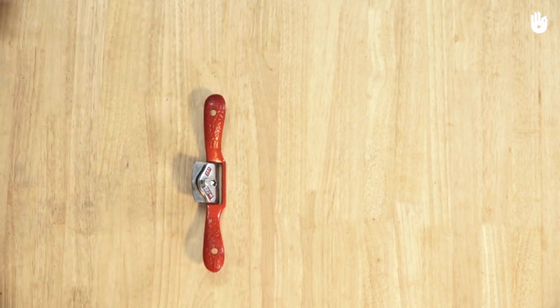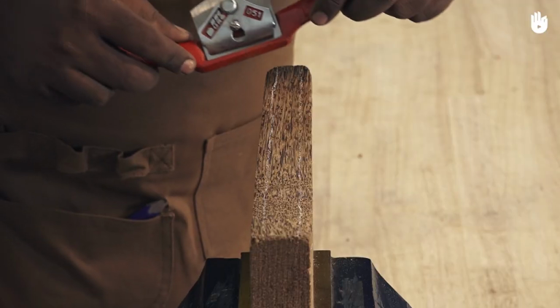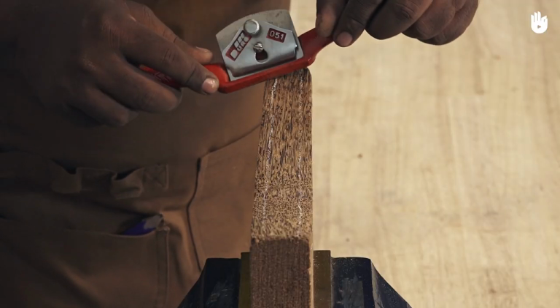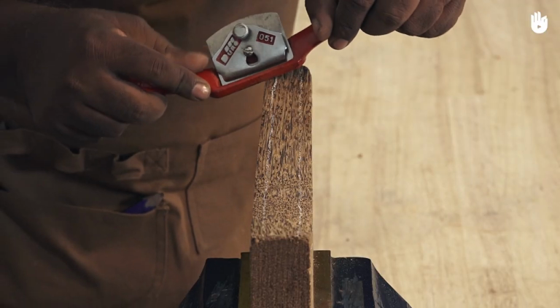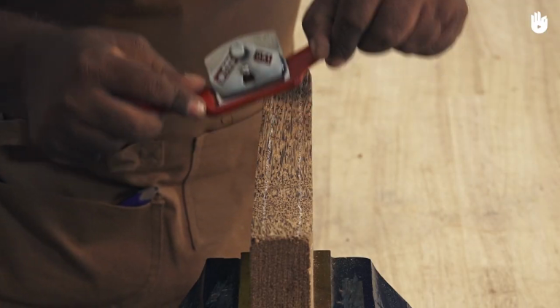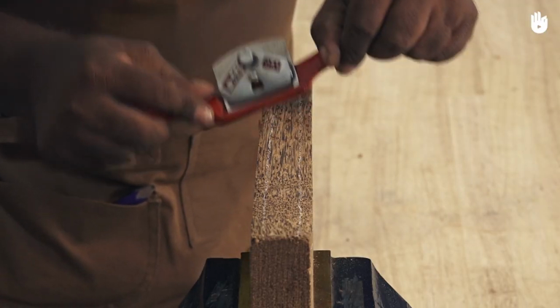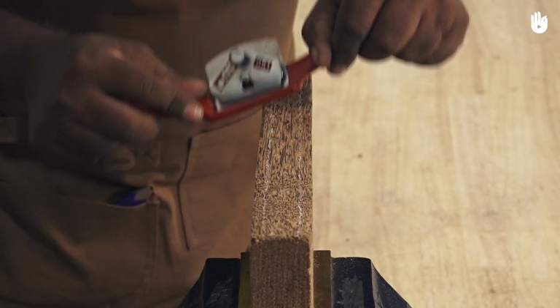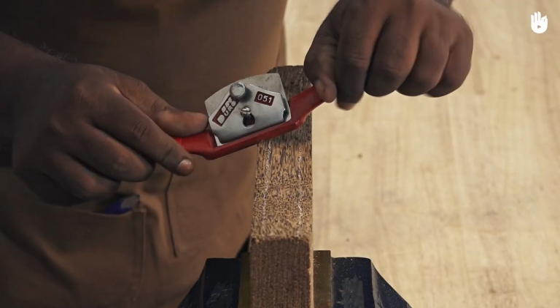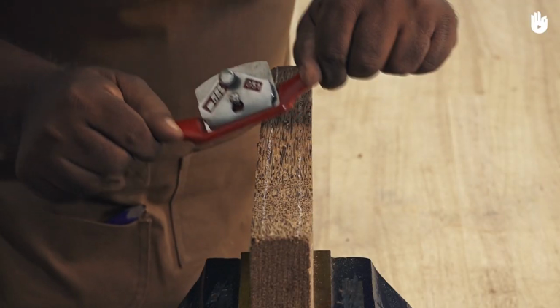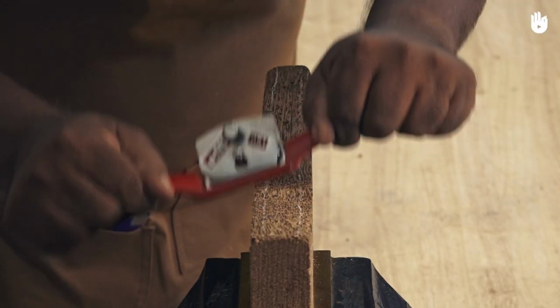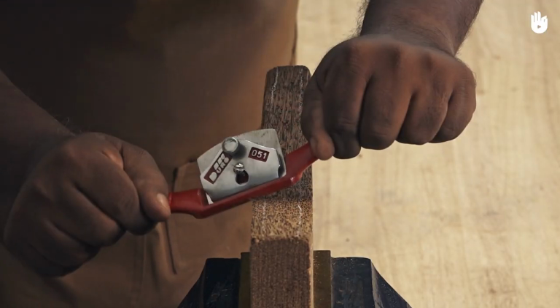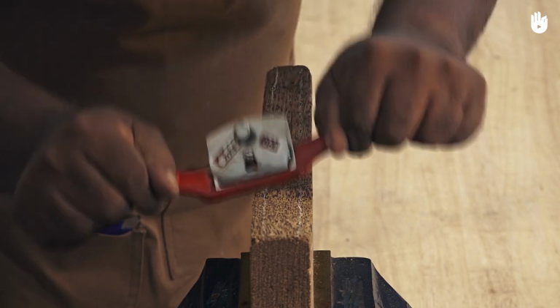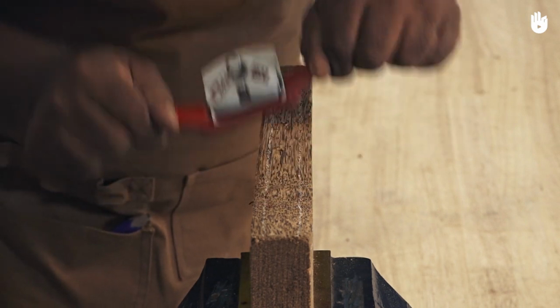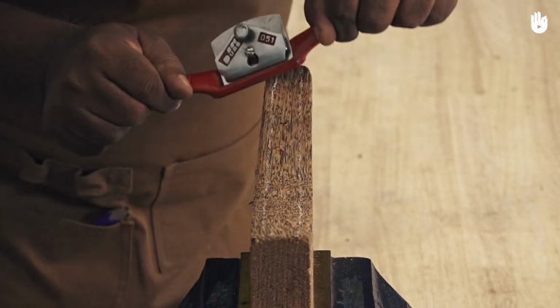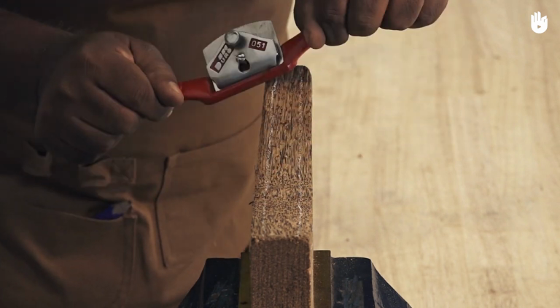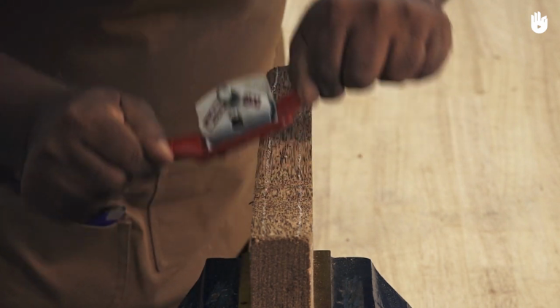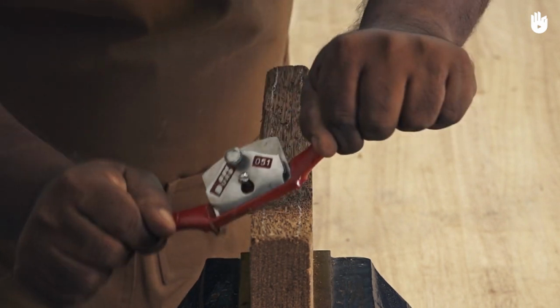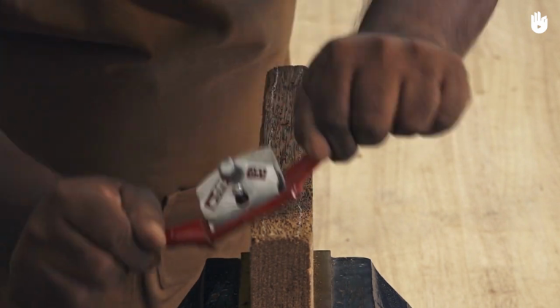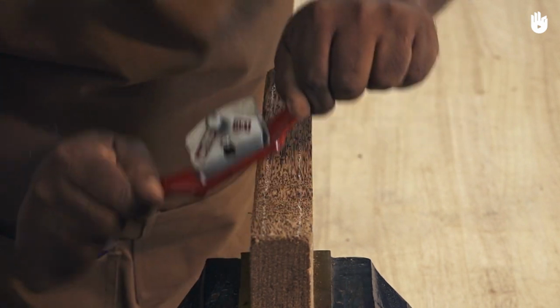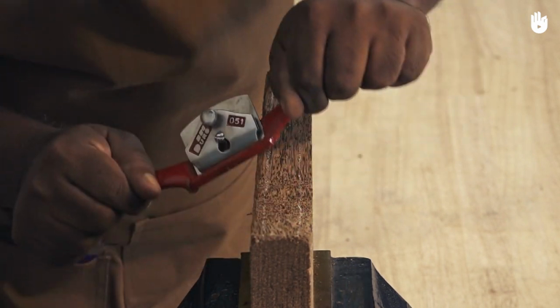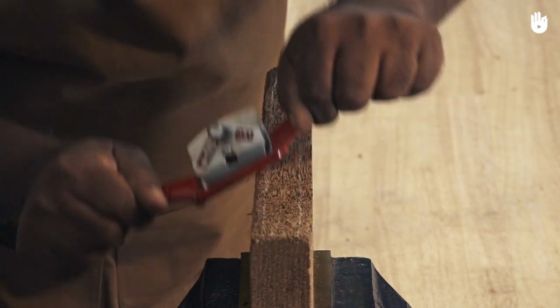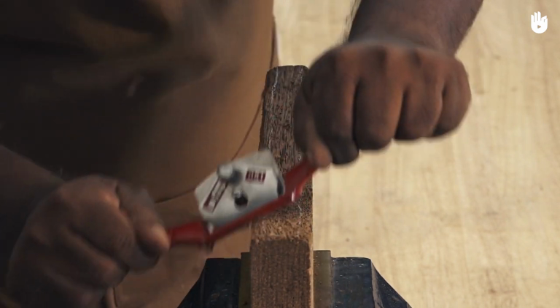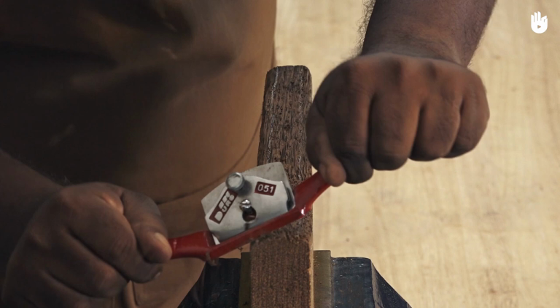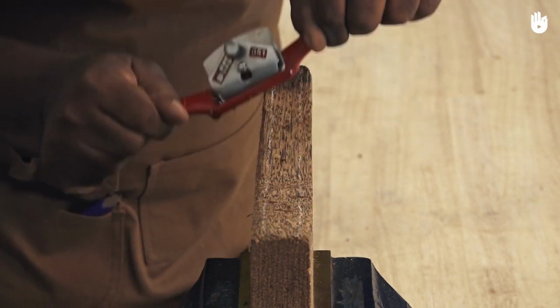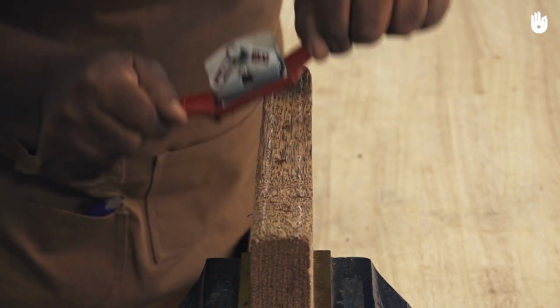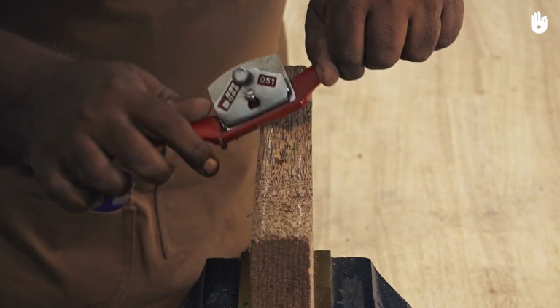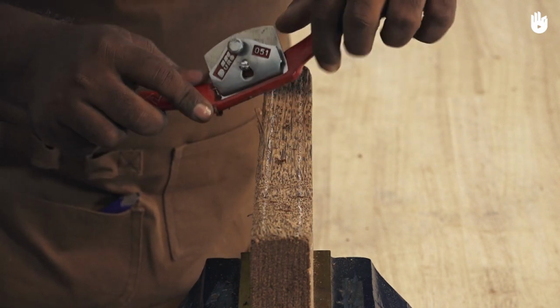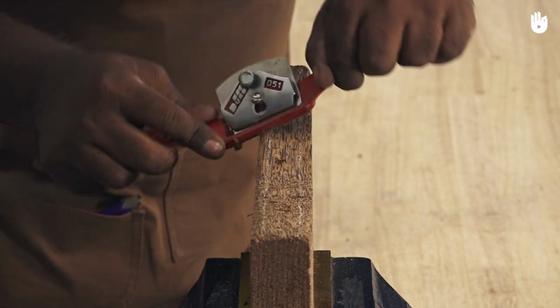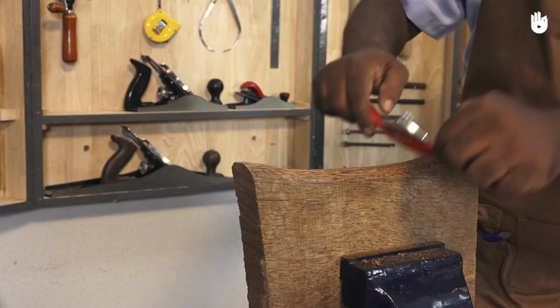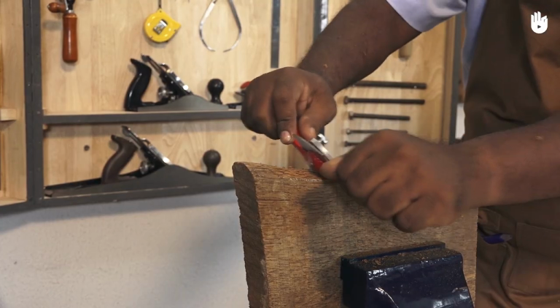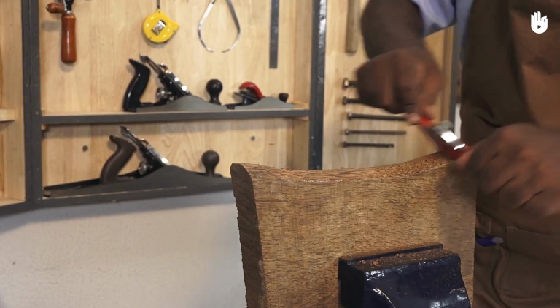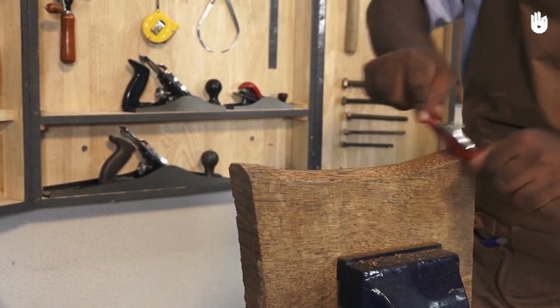If you have difficulty starting a cut, begin with the skewed position of the blade. Keep the edge of the blade engaged with the work and the blade tipped towards the contour of the piece.